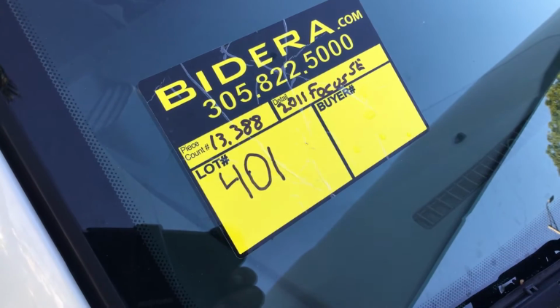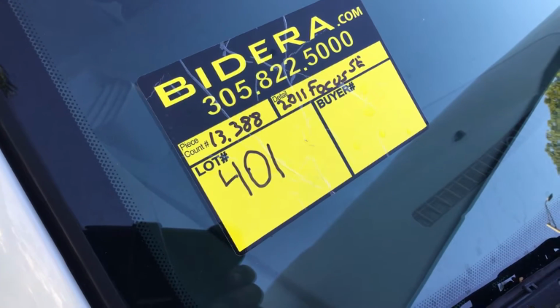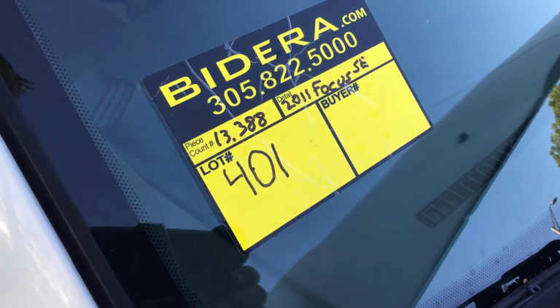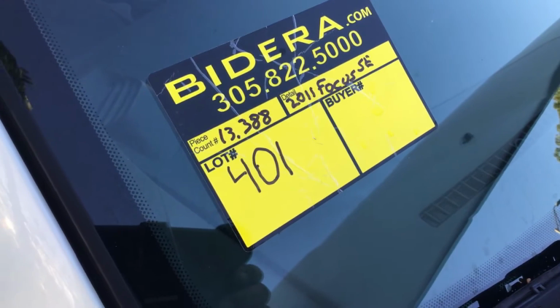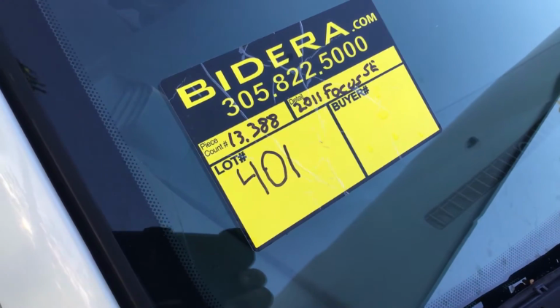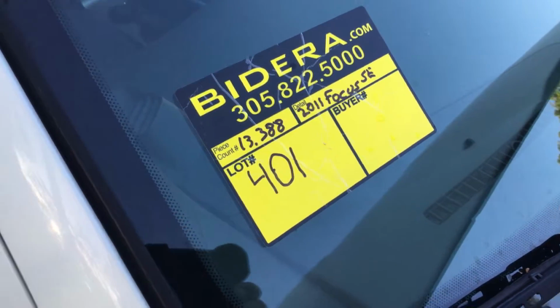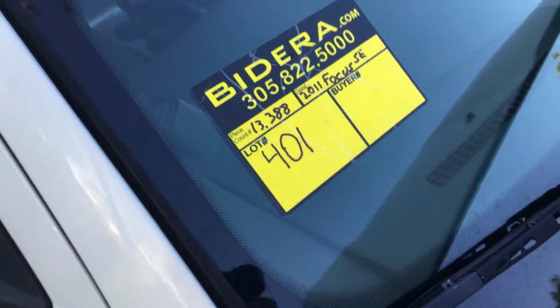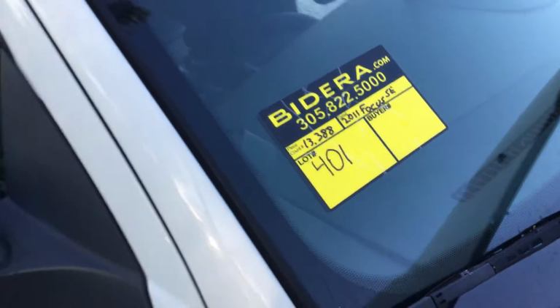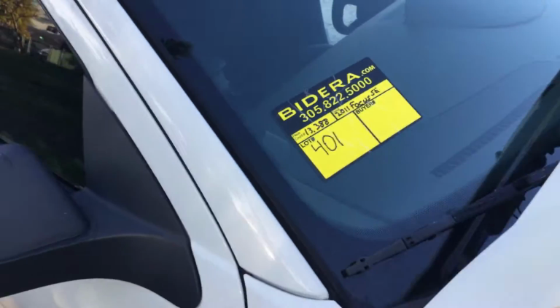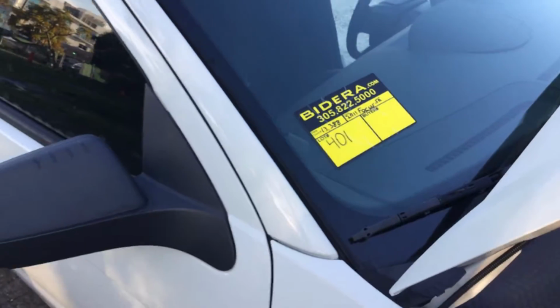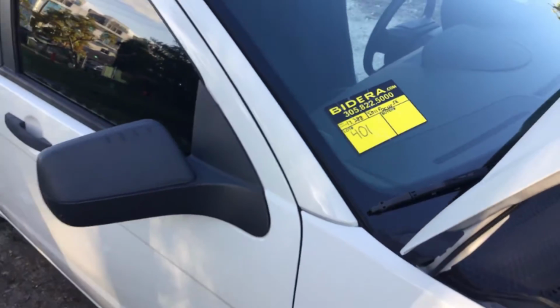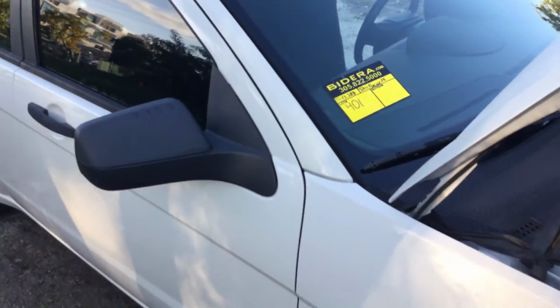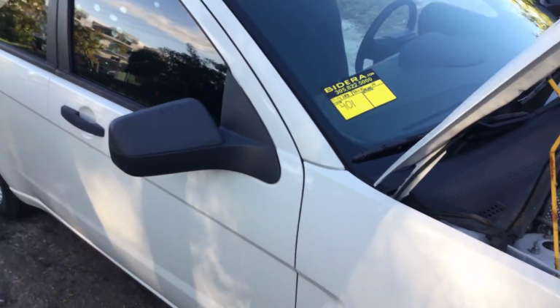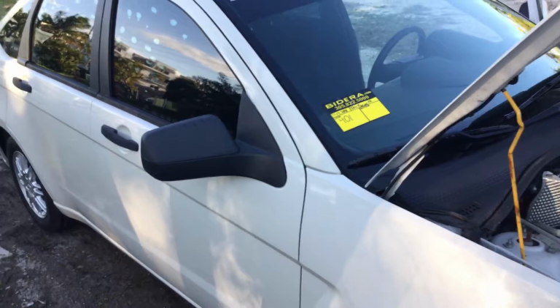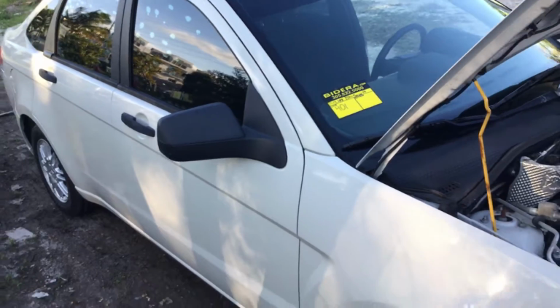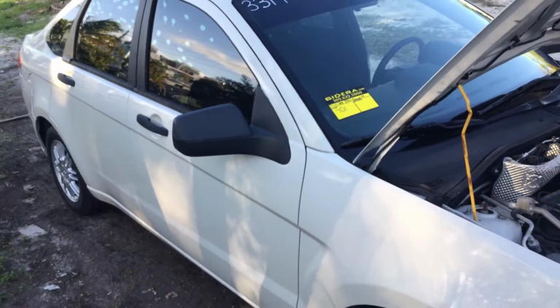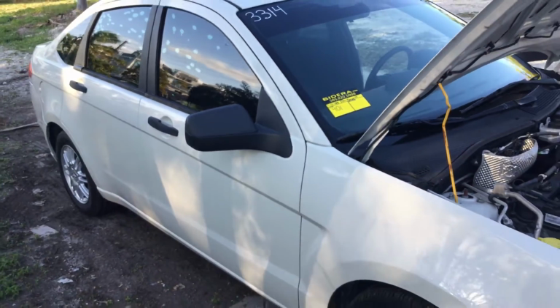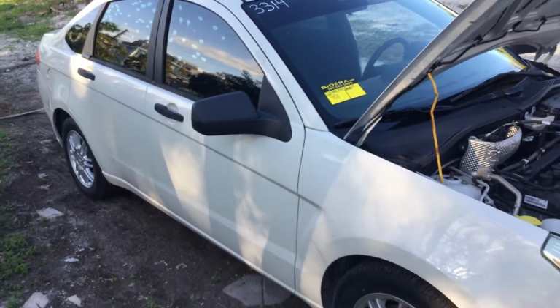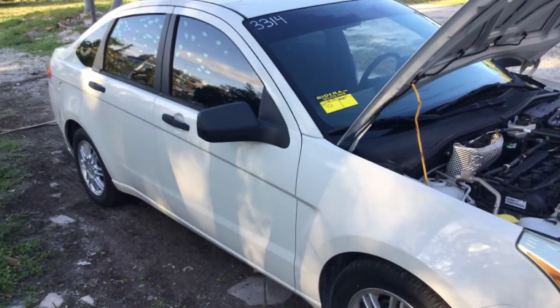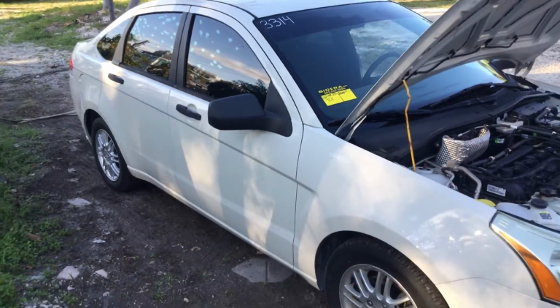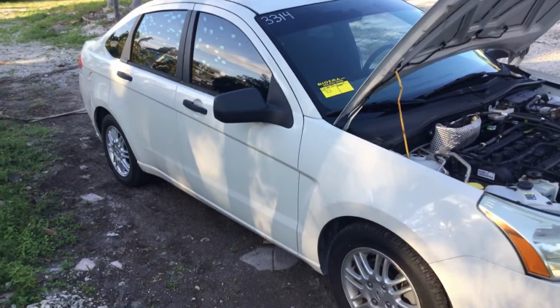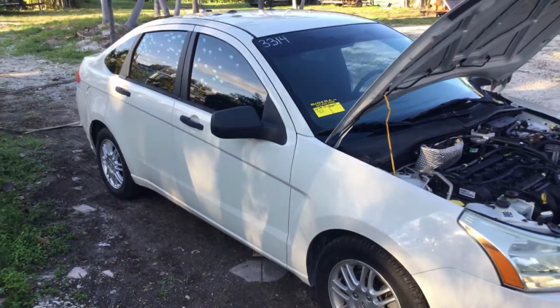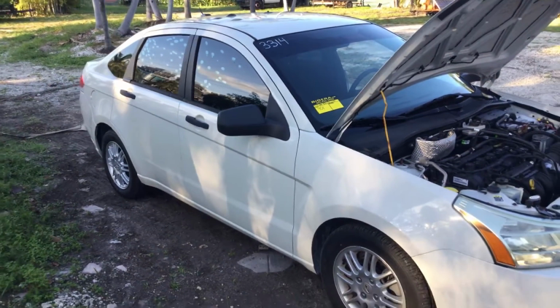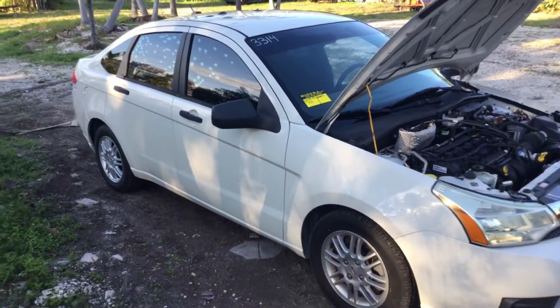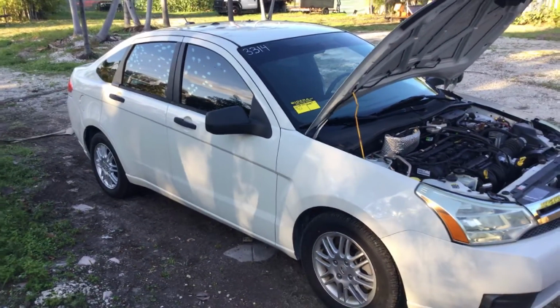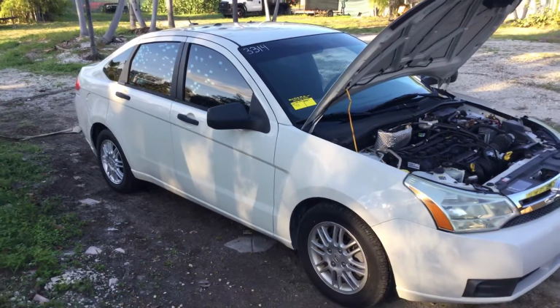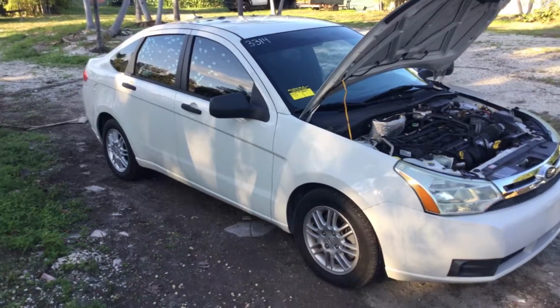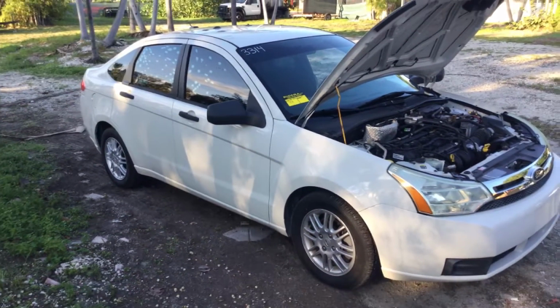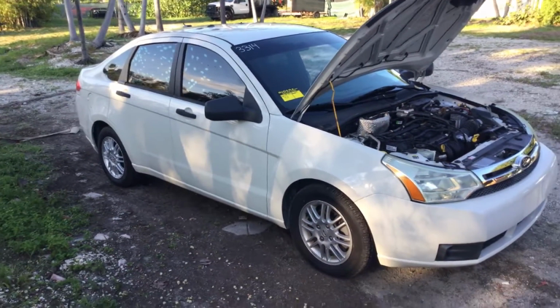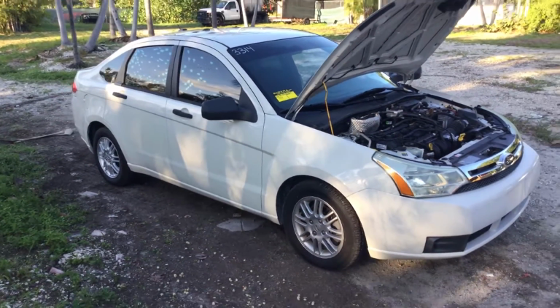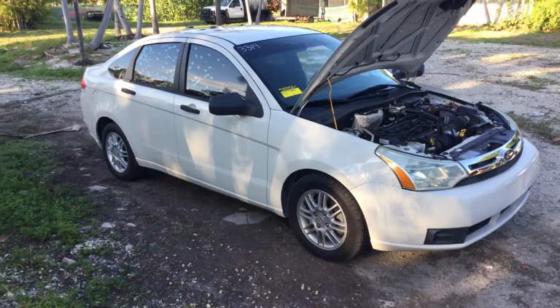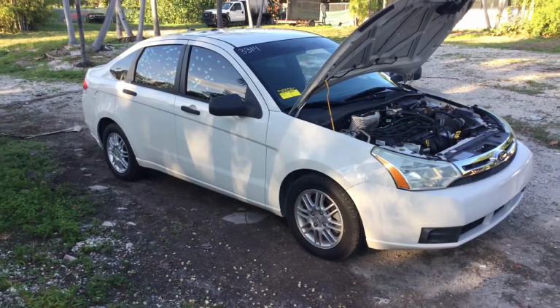Lot number 401 is a 2011 Ford Focus SE. This thing only has 13,000 original miles.